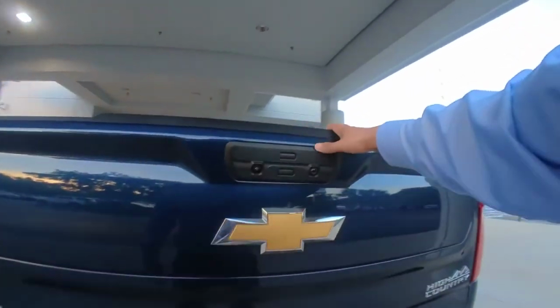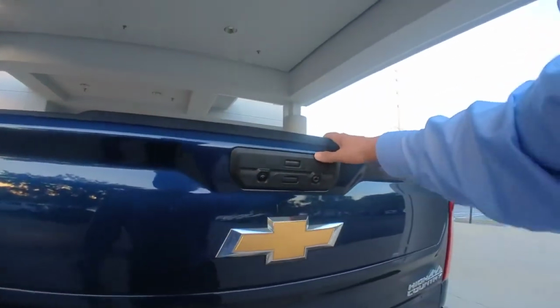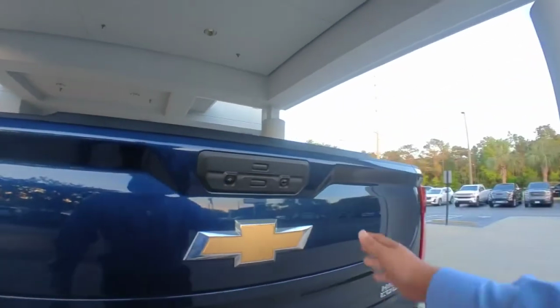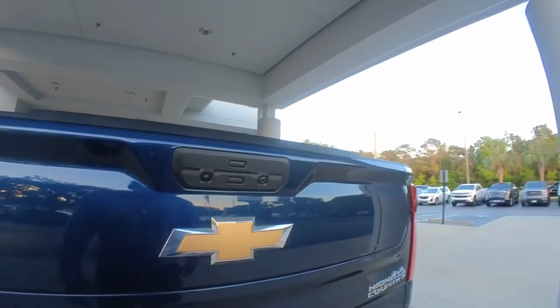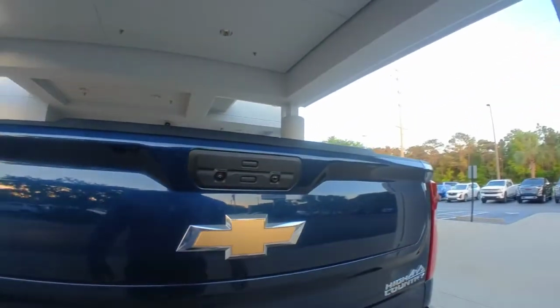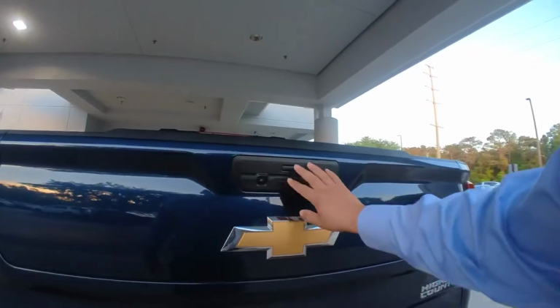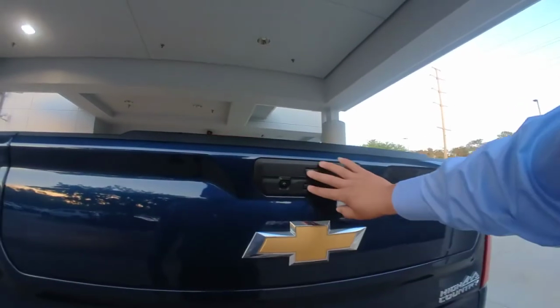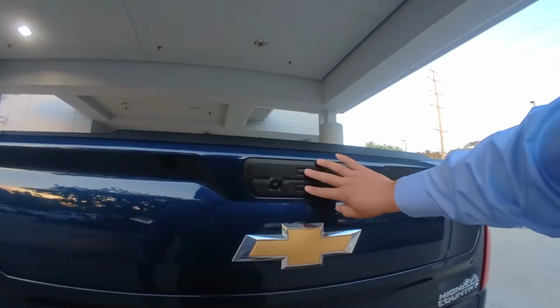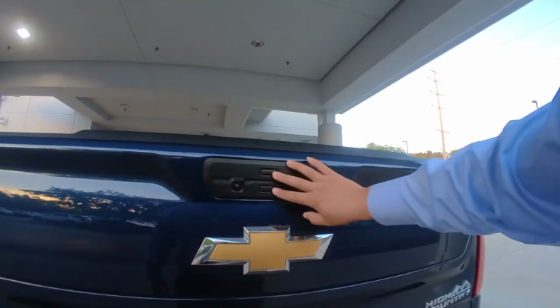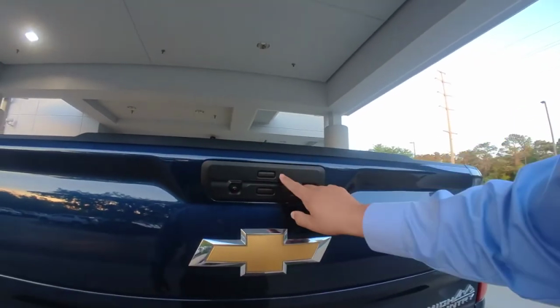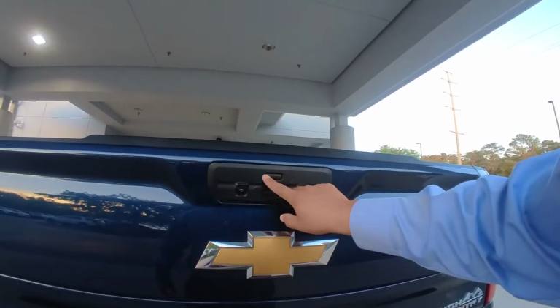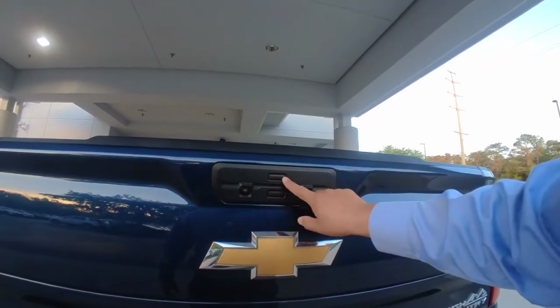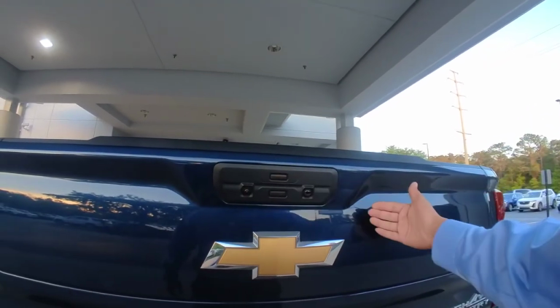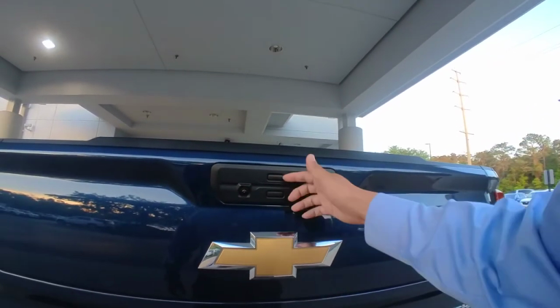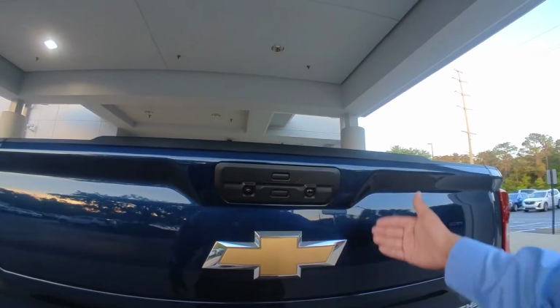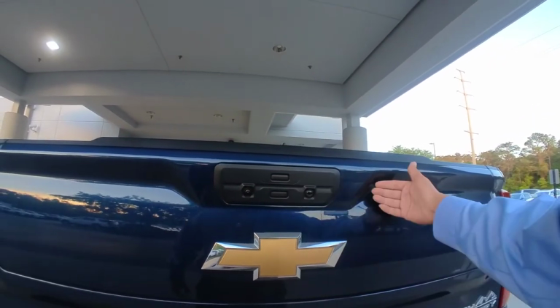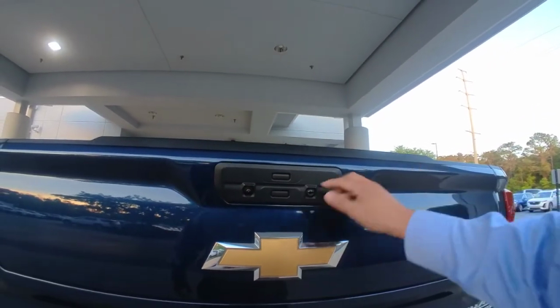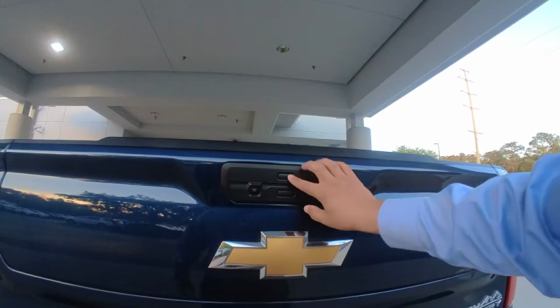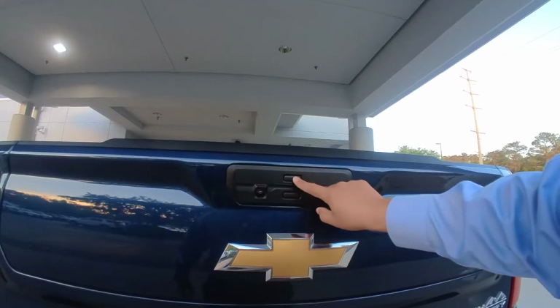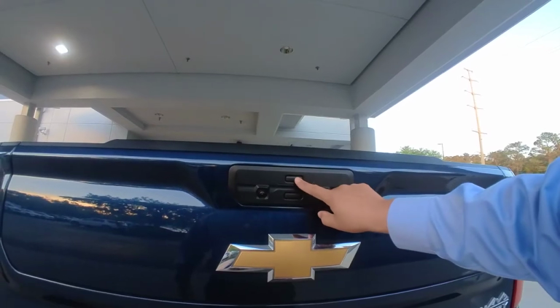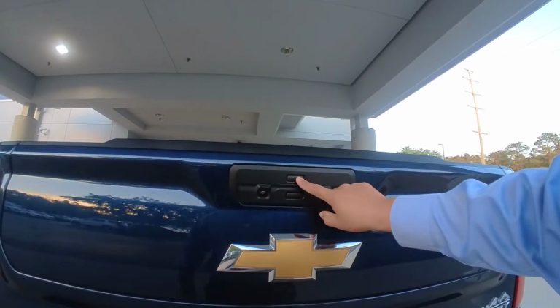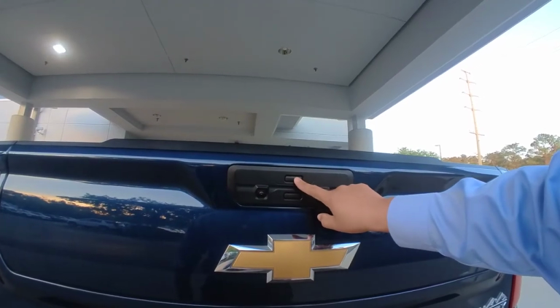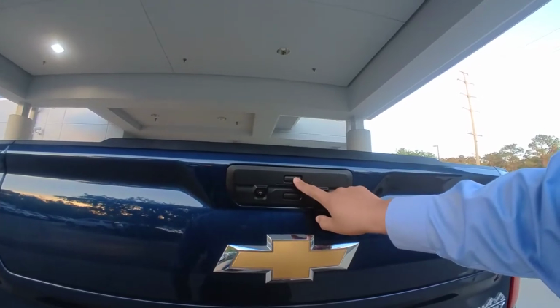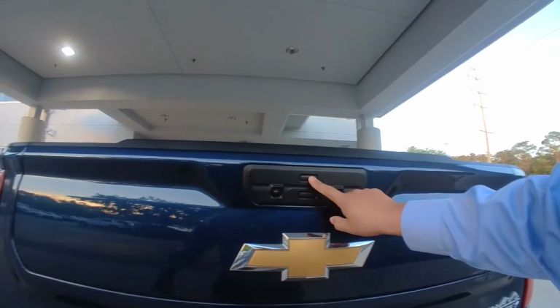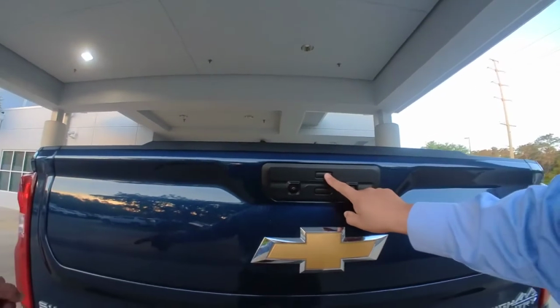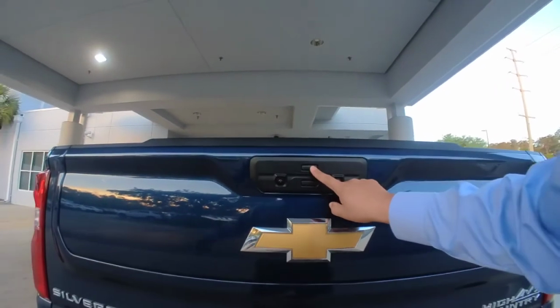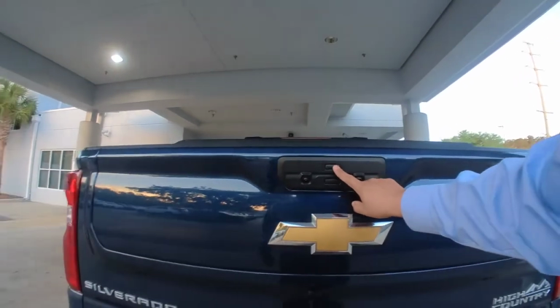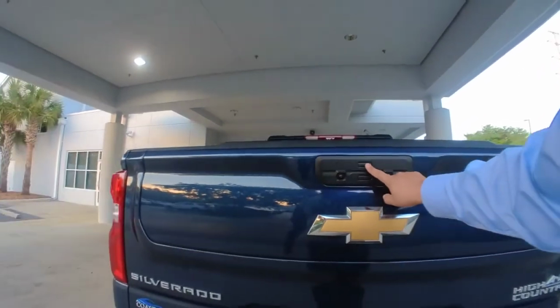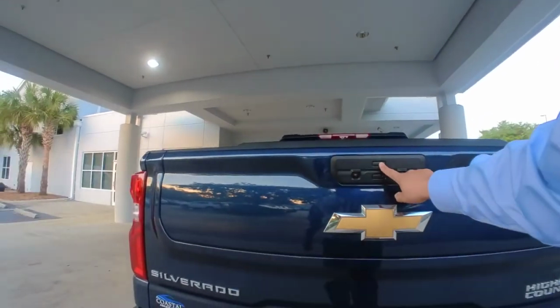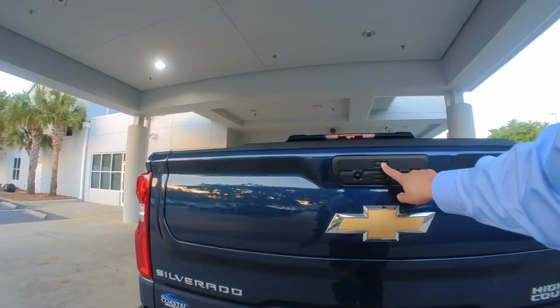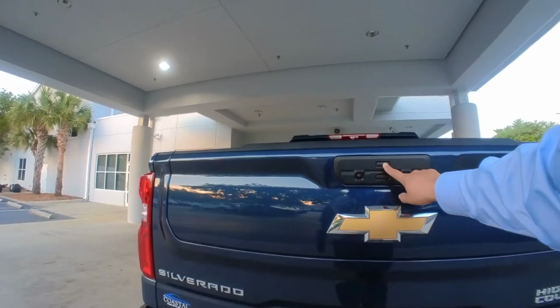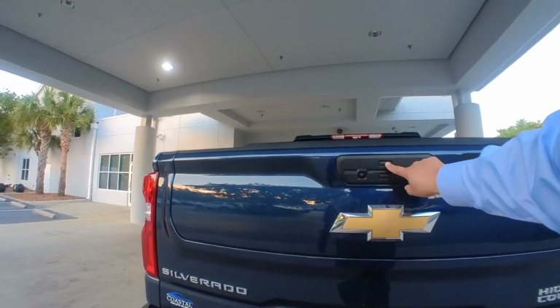All you need to do — notice you've got two buttons here. The one on the top controls the top portion of the tailgate. All you do is hold it down for three seconds, and you'll notice your tail lights flash three times.